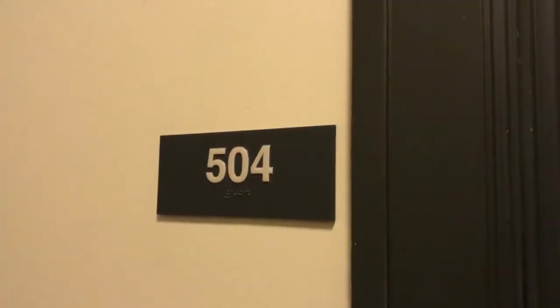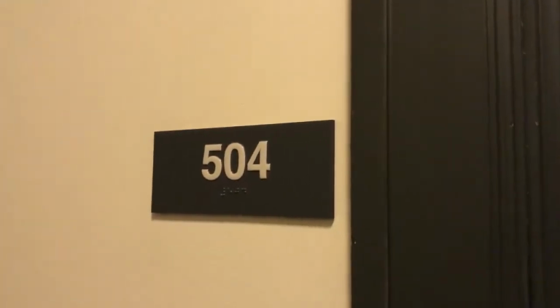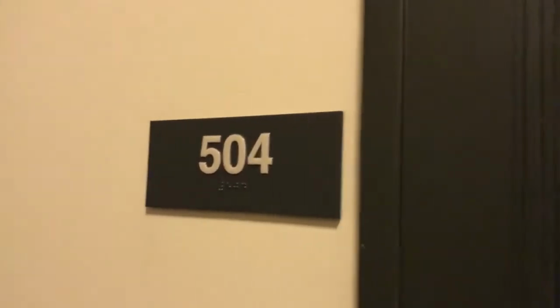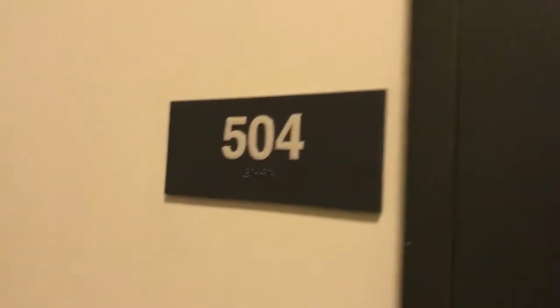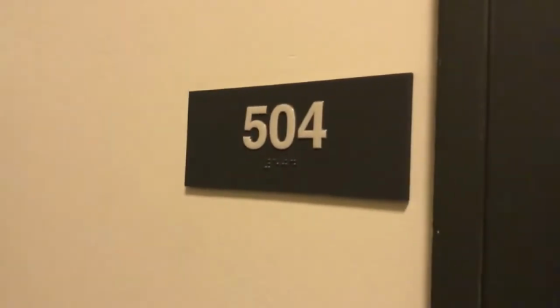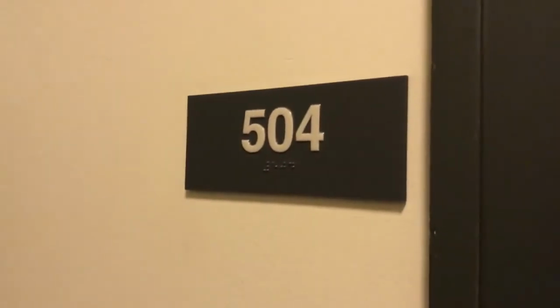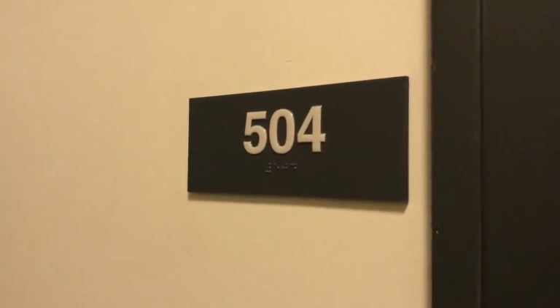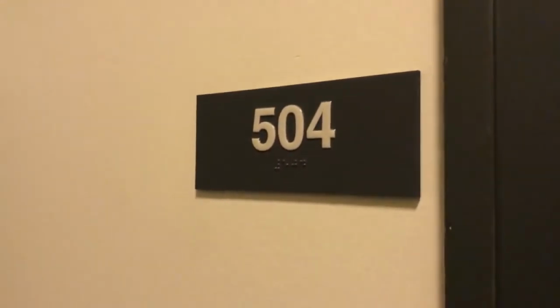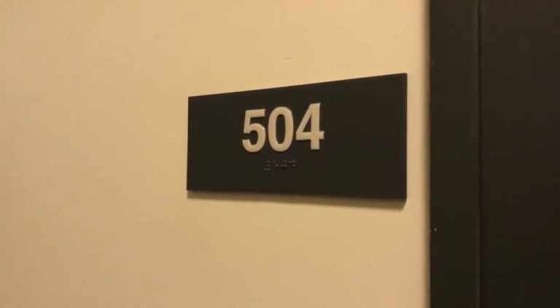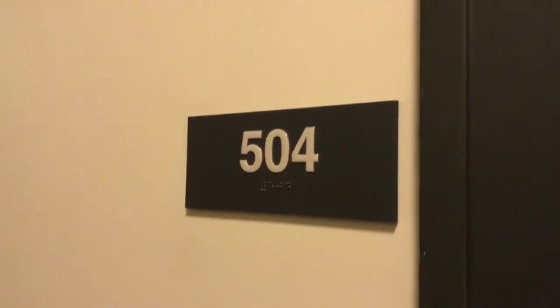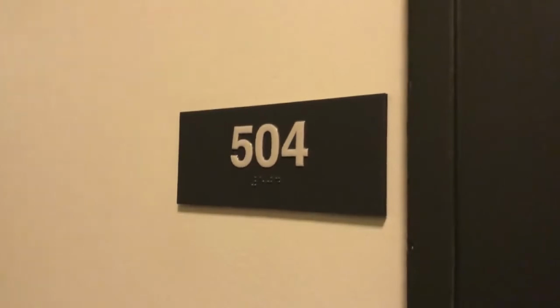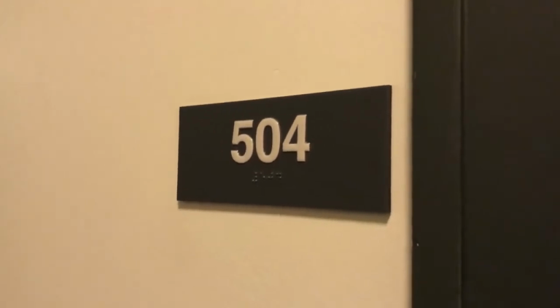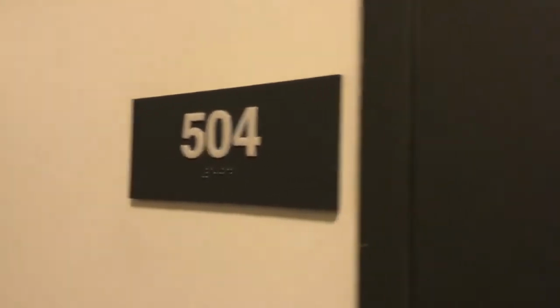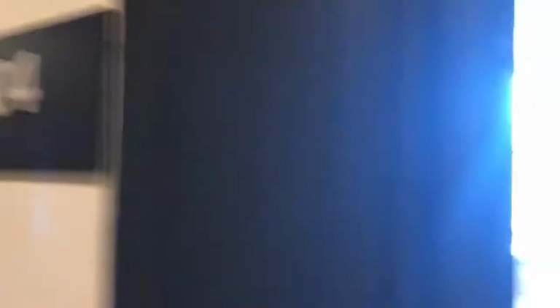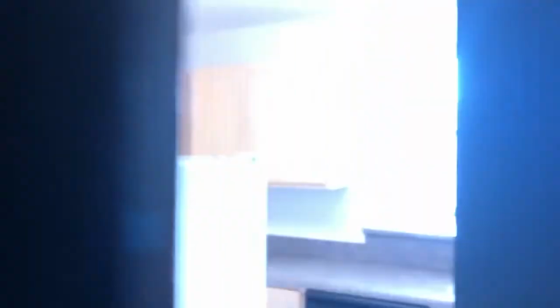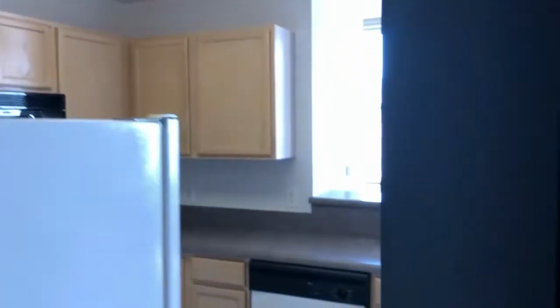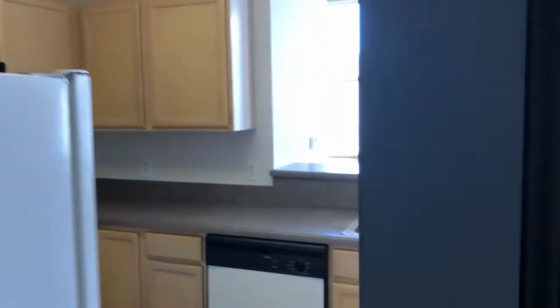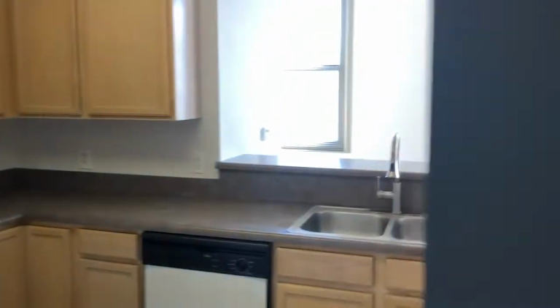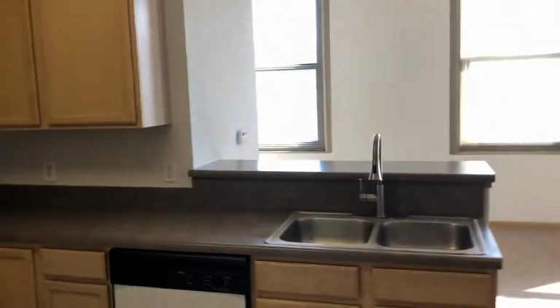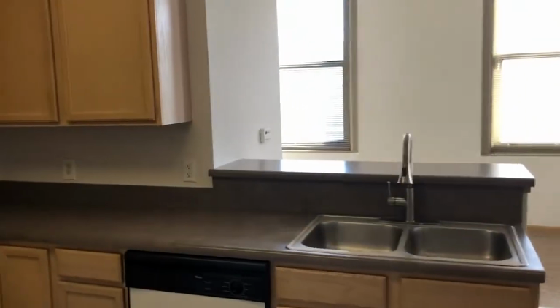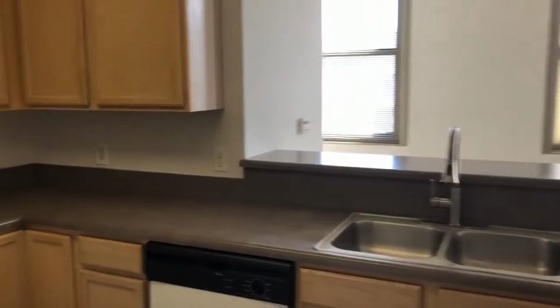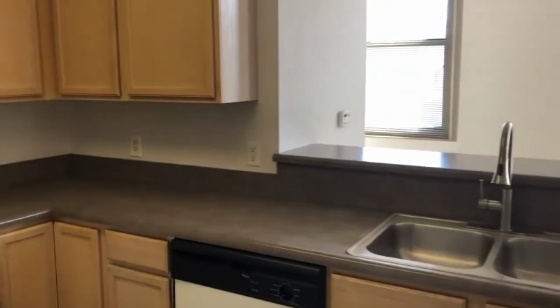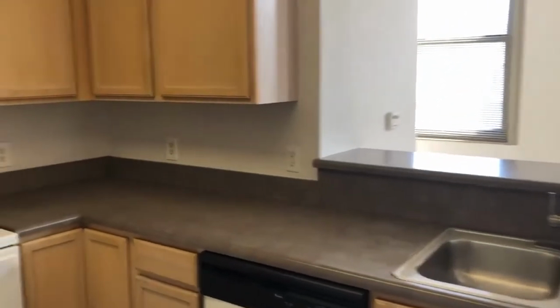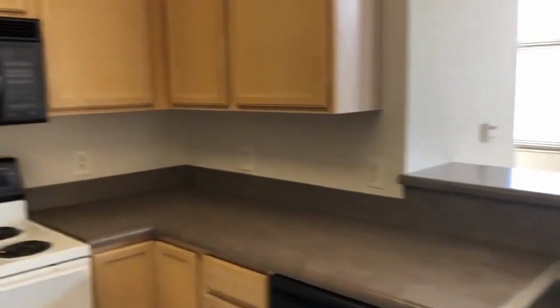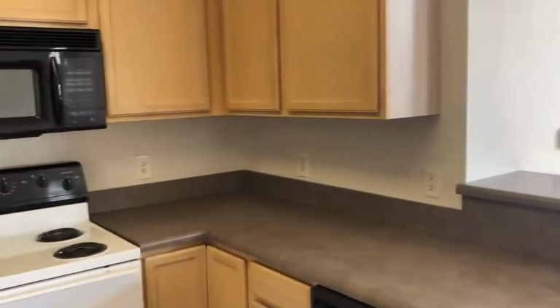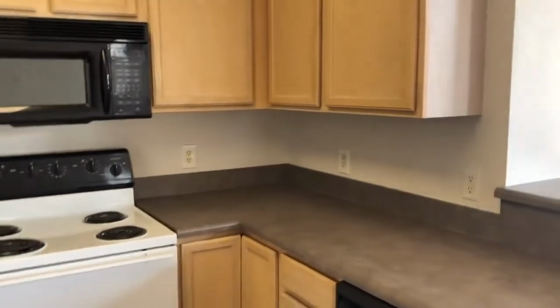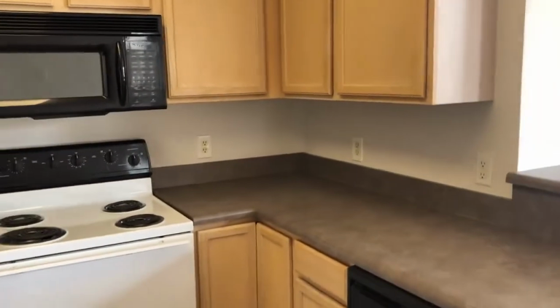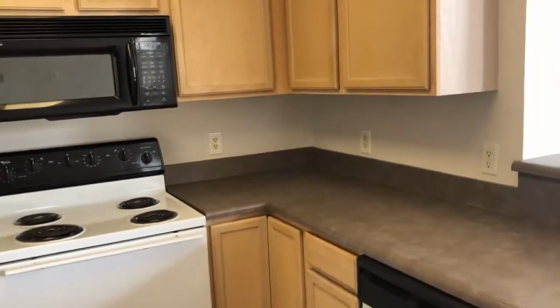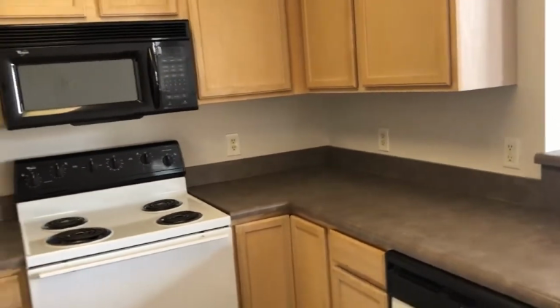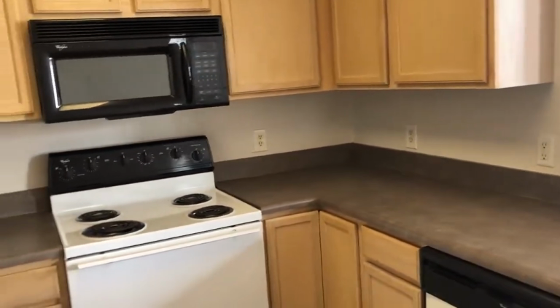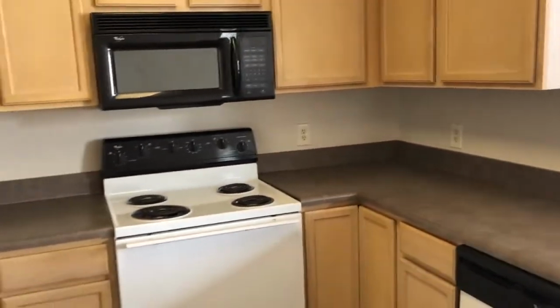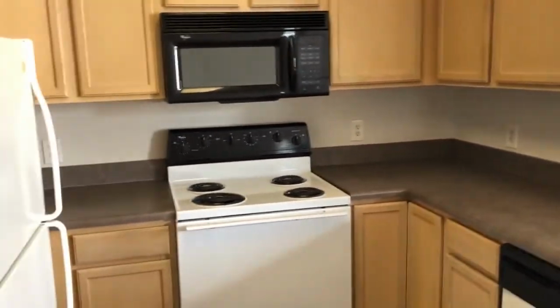Welcome to a tour of 405 West Broadway in Council Bluffs. This is apartment 504 in the Bennett building. Bennett building is a historic residence, age 55 plus, income restricted.